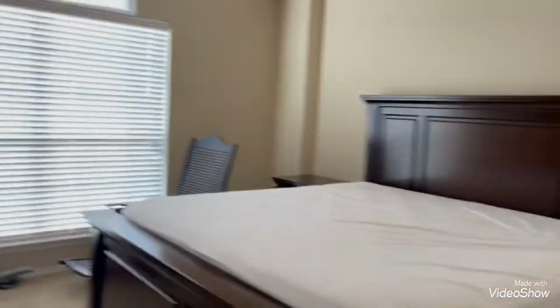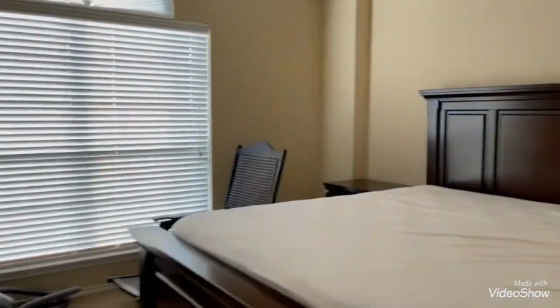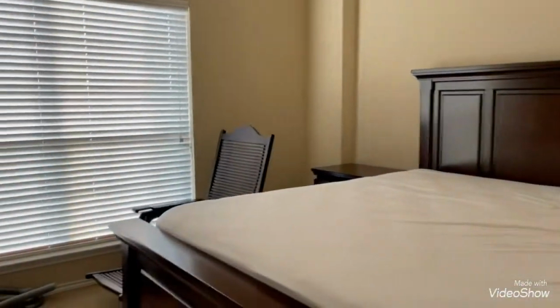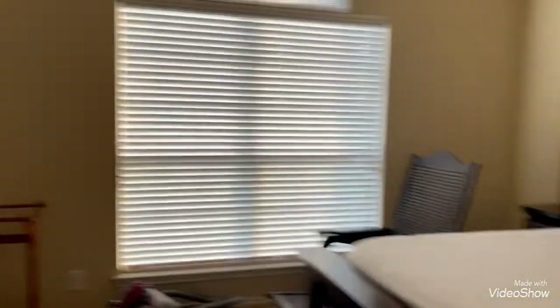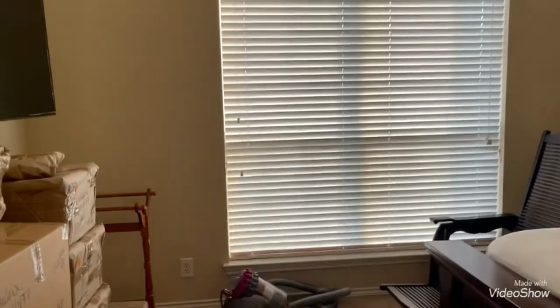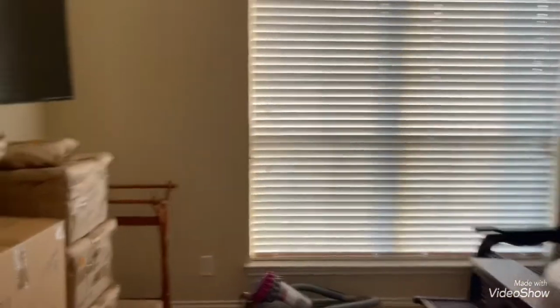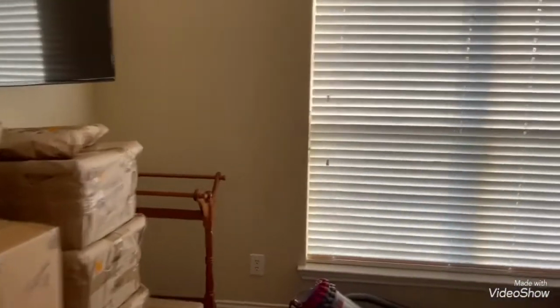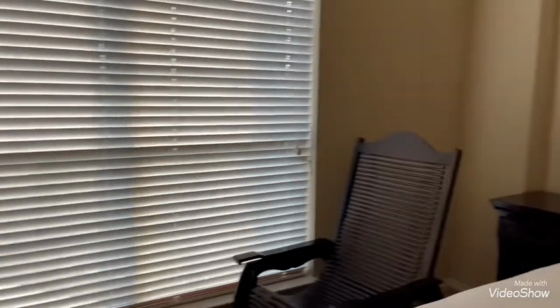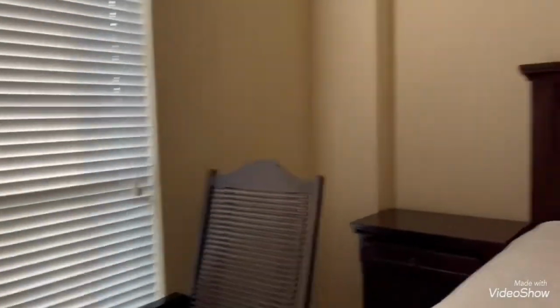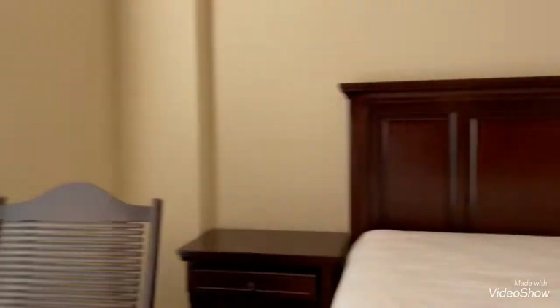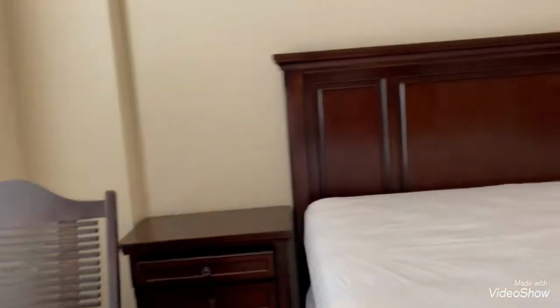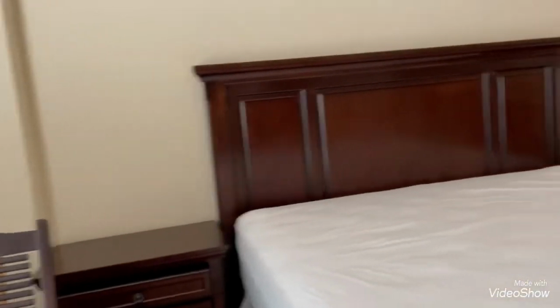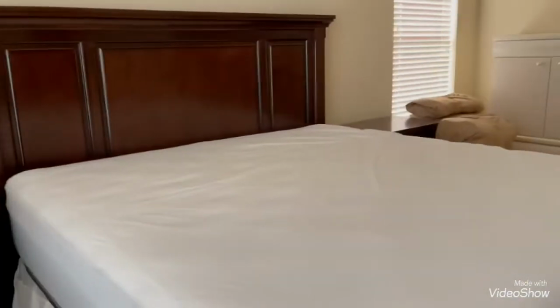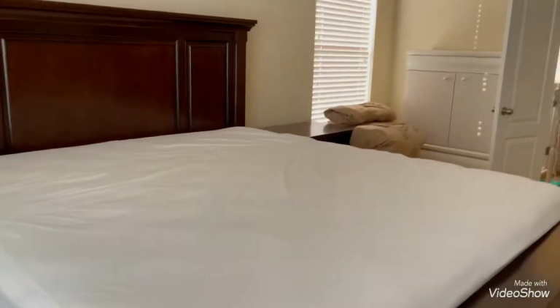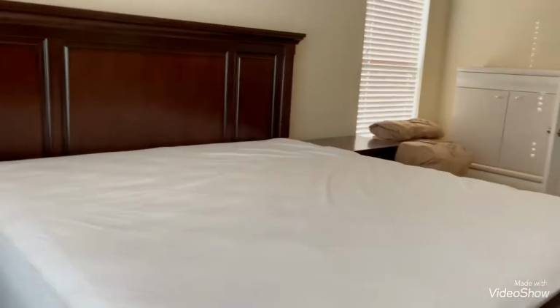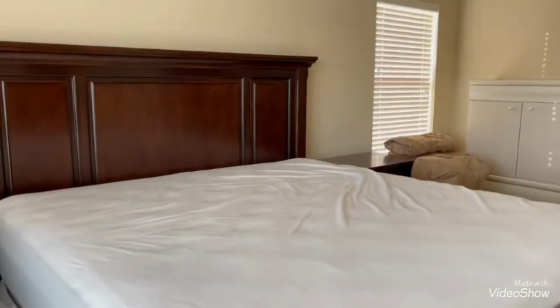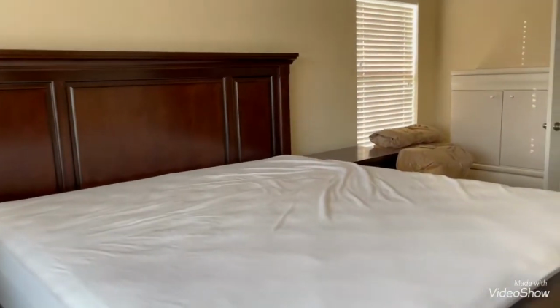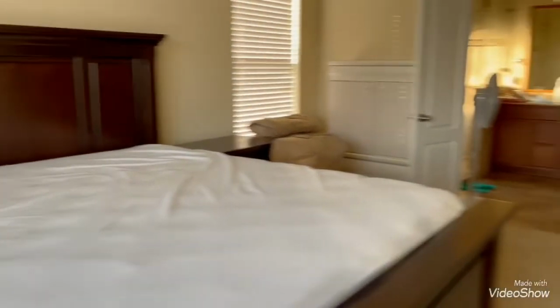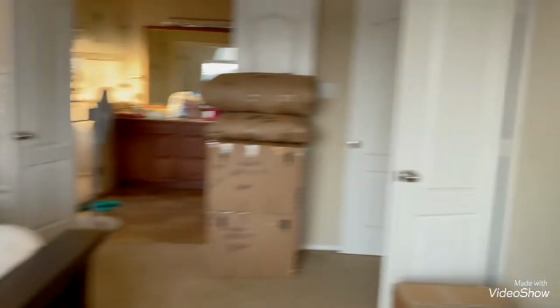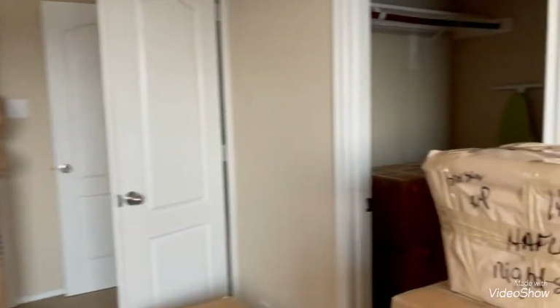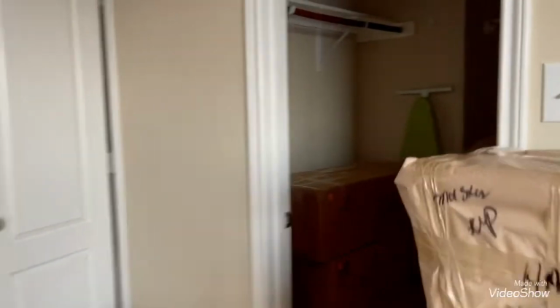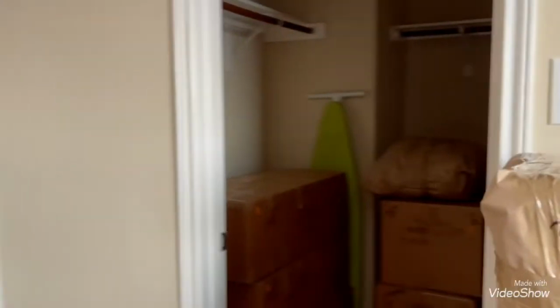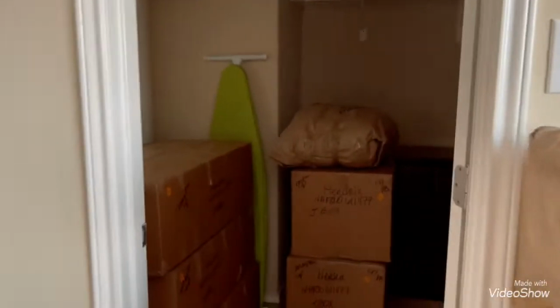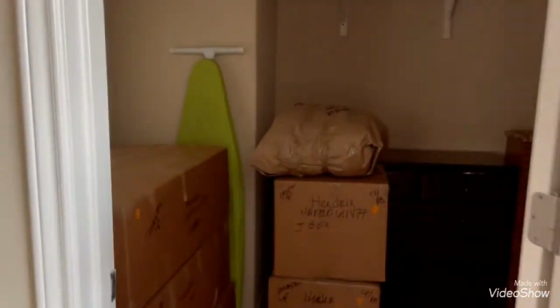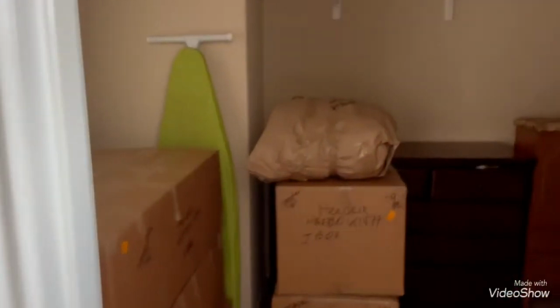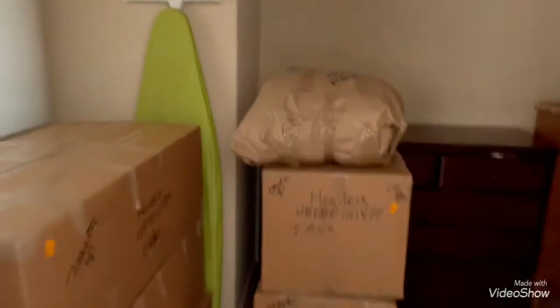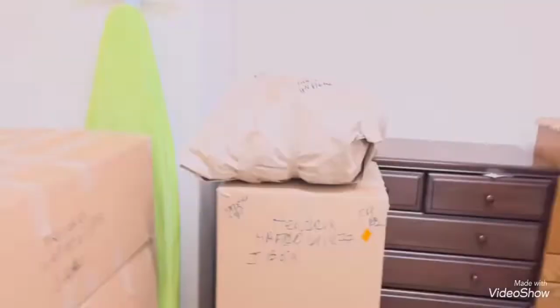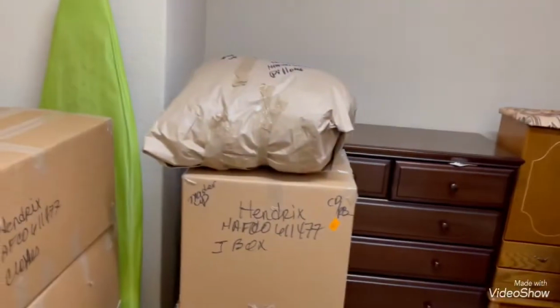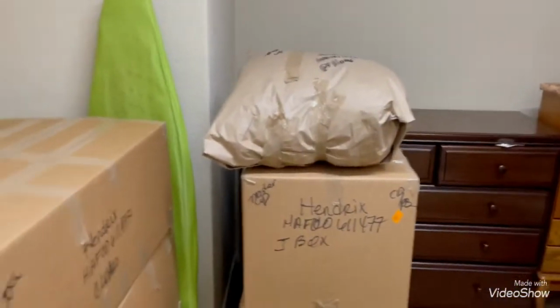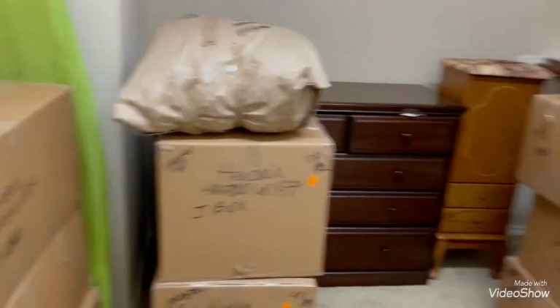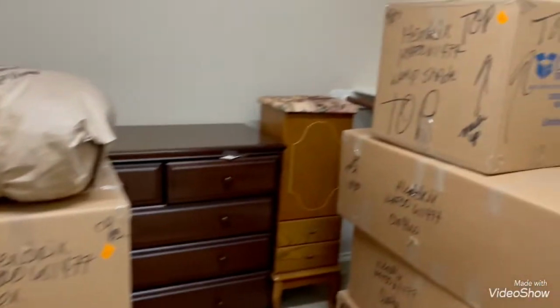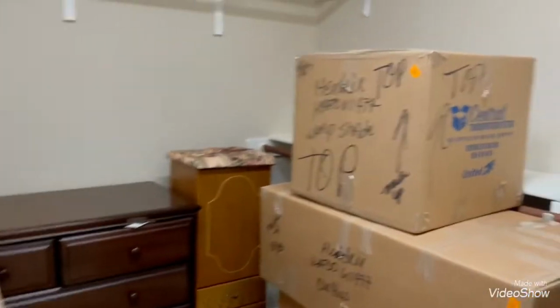One thing I really need to do is not buy any more clothes, because I have way too many clothes. The bed will get packed today, and the closet is still full of clothes.